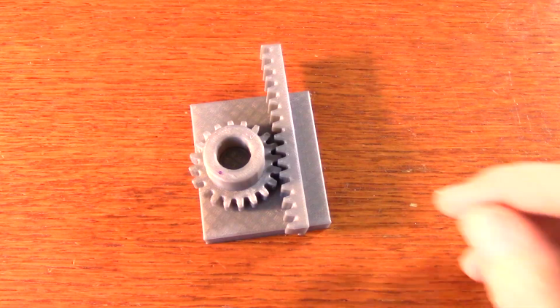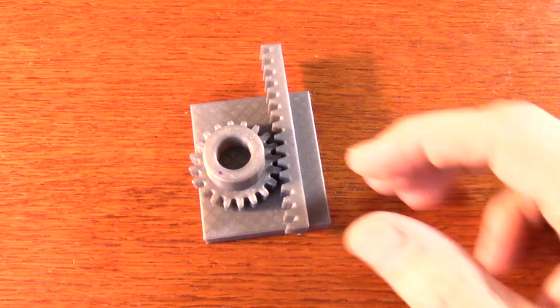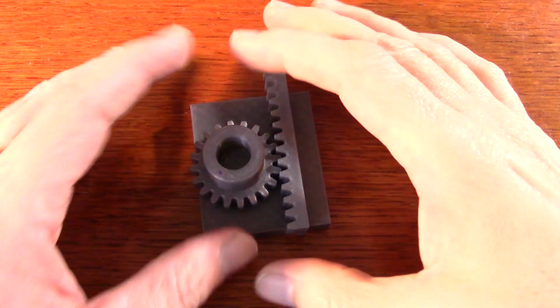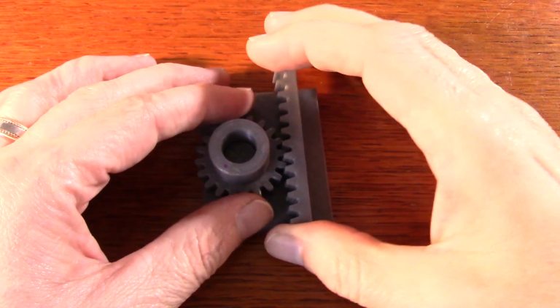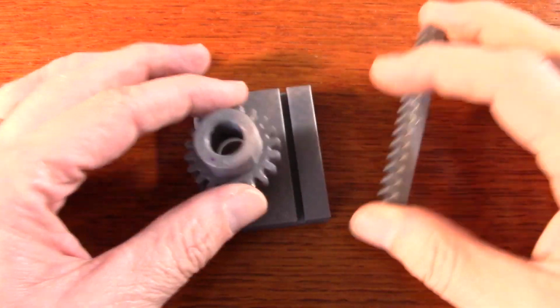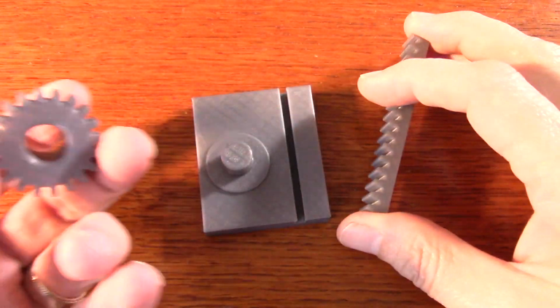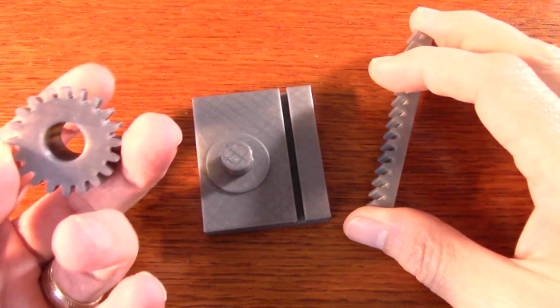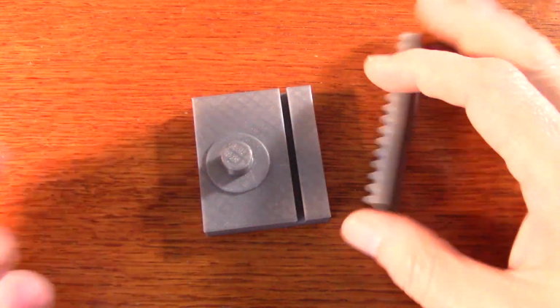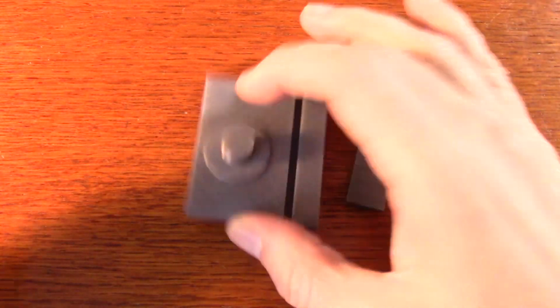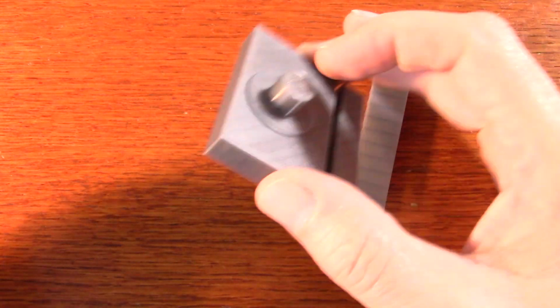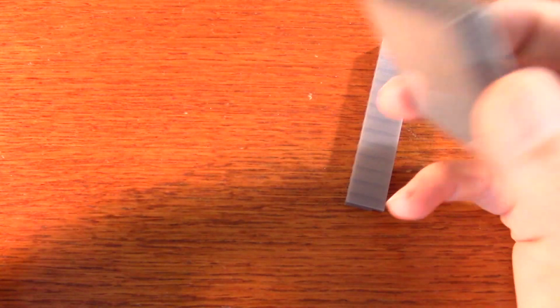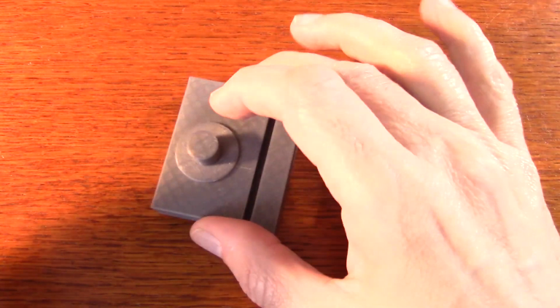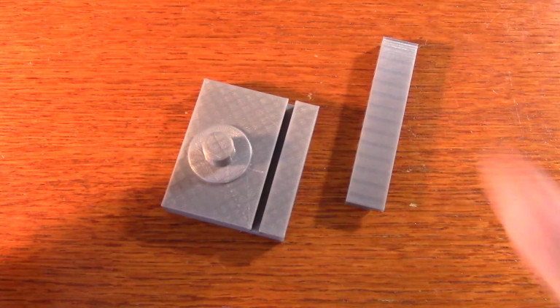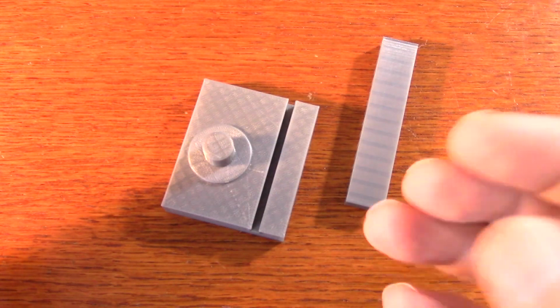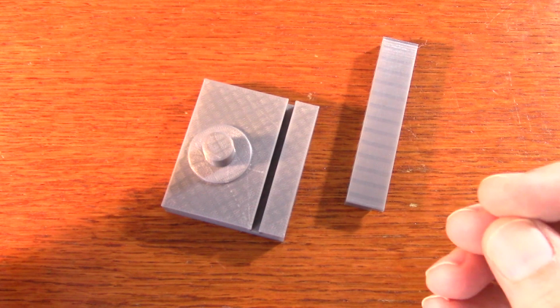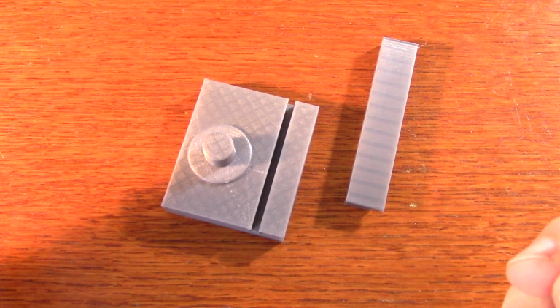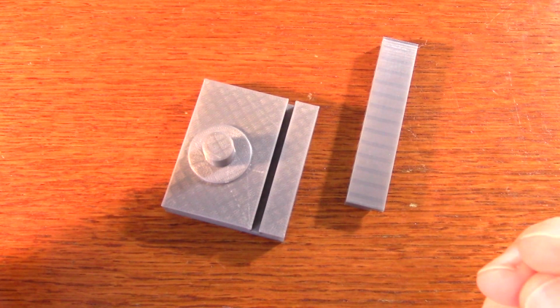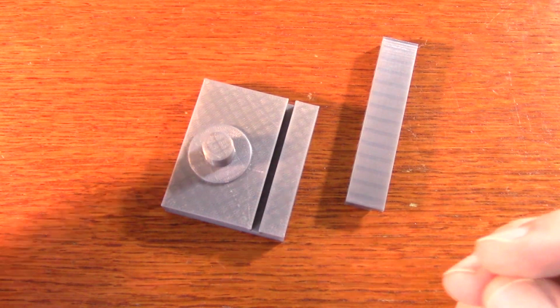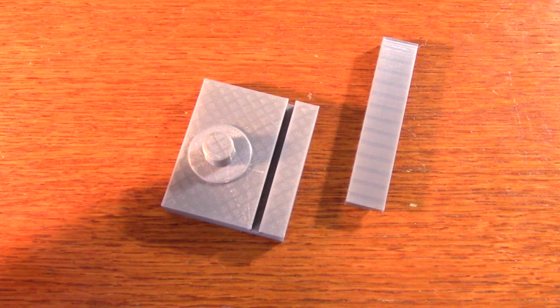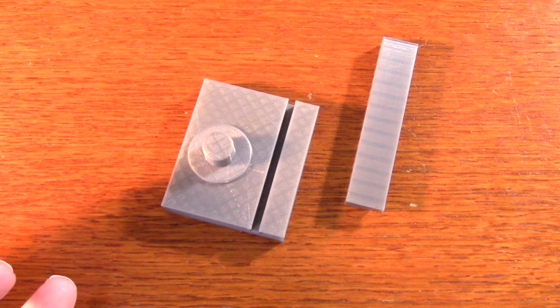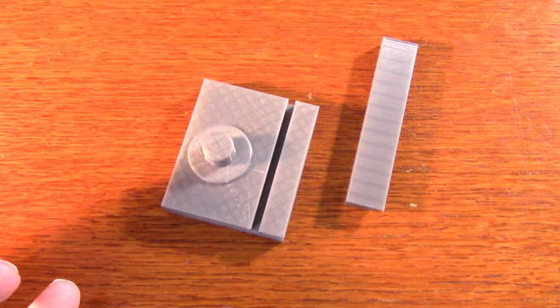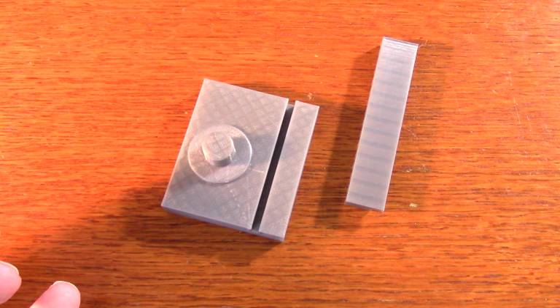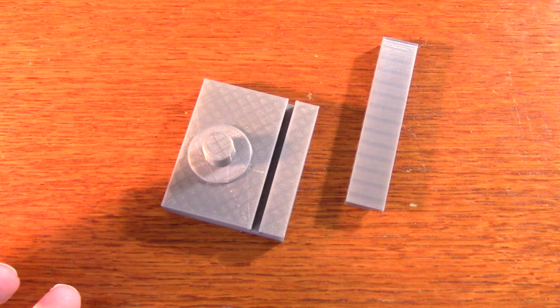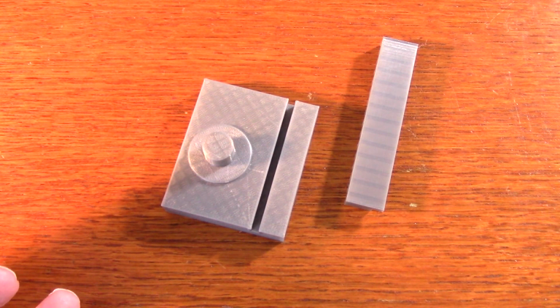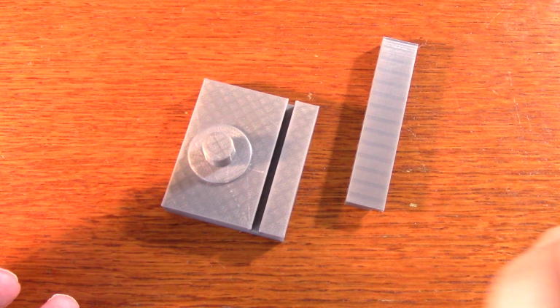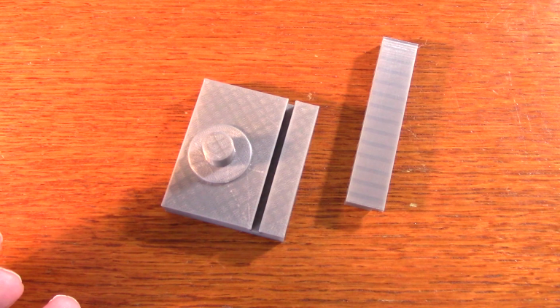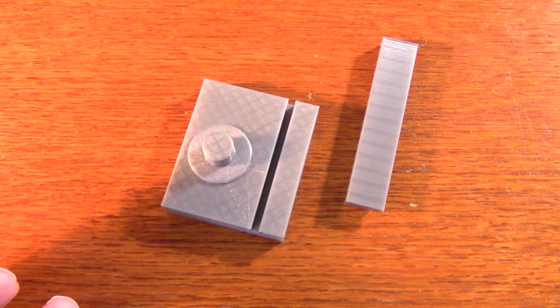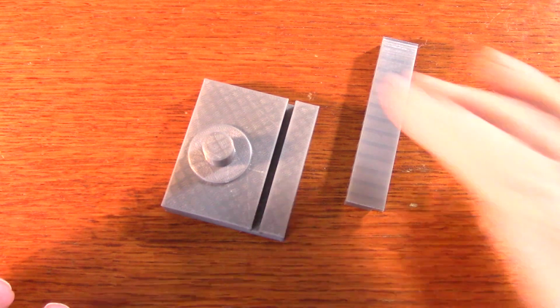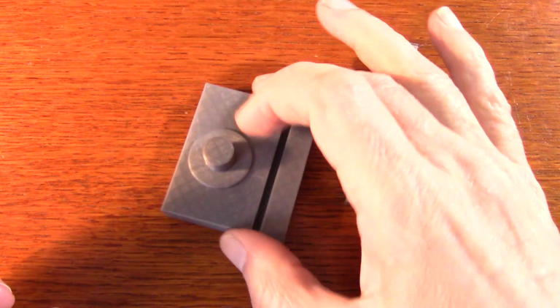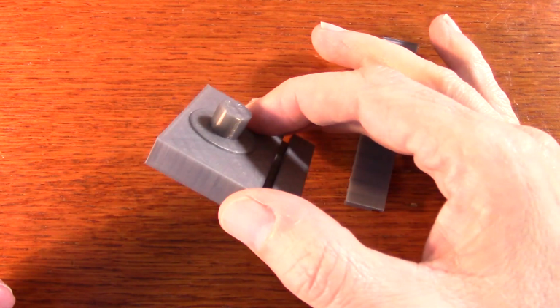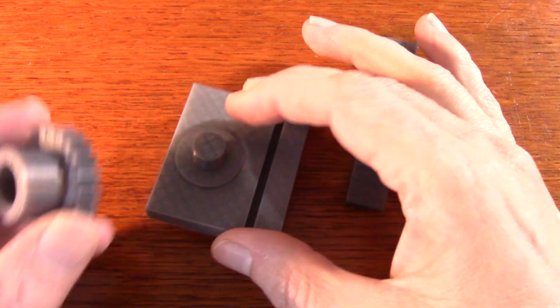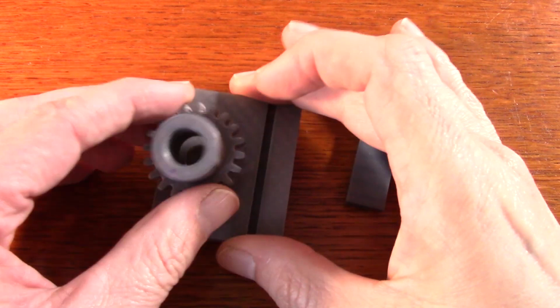Since I have a 3D printer, I decided to see what I could build with it. This allows me to try out ideas quickly, and I am not smart enough to come up with a complete design in the beginning, so I started with something simple.